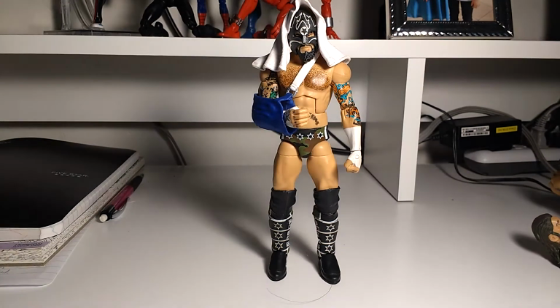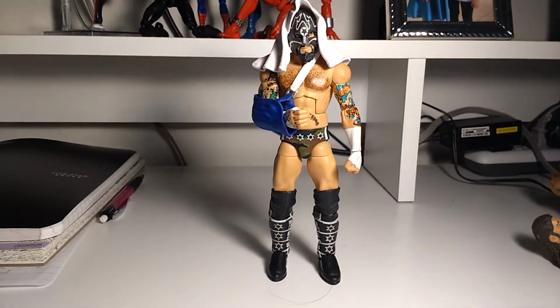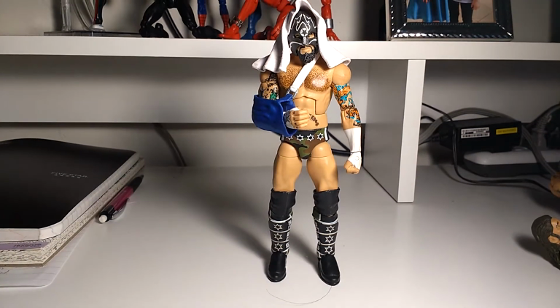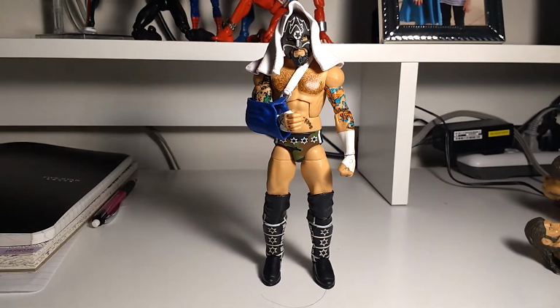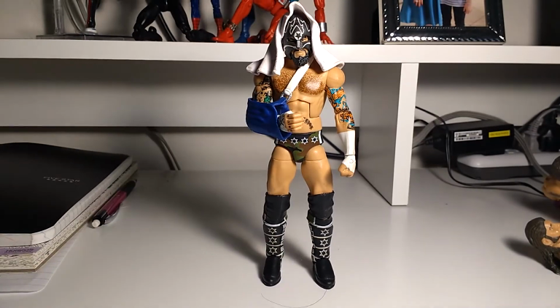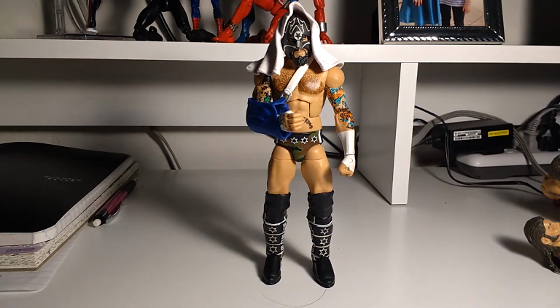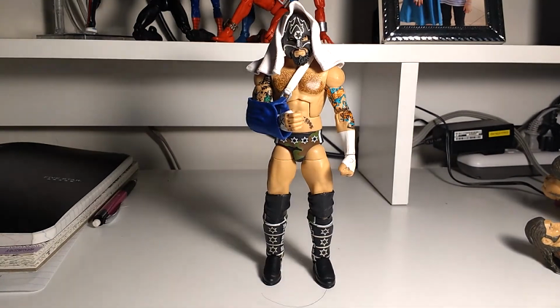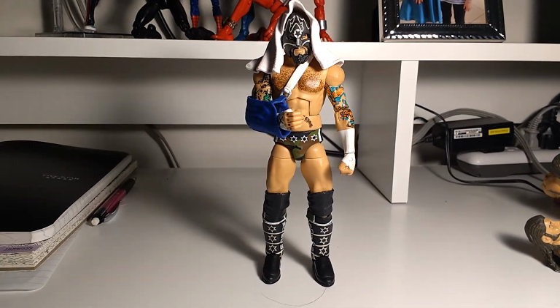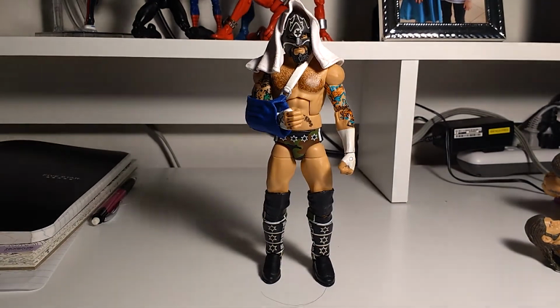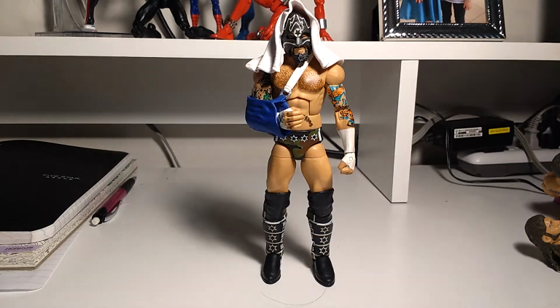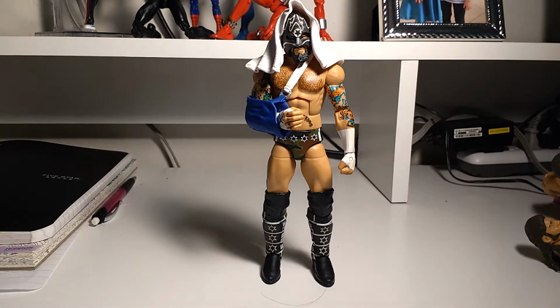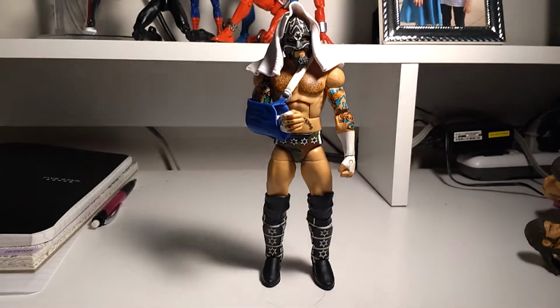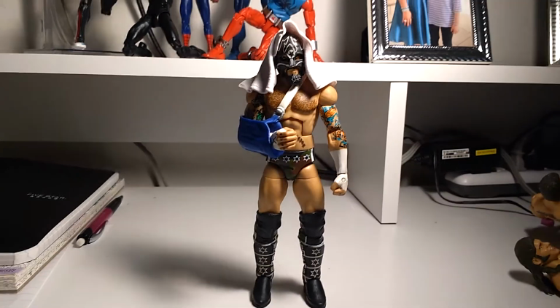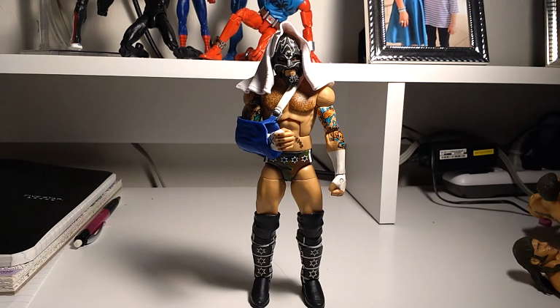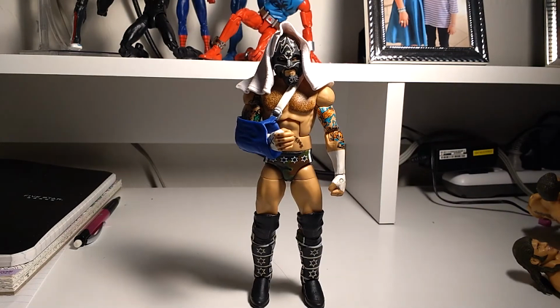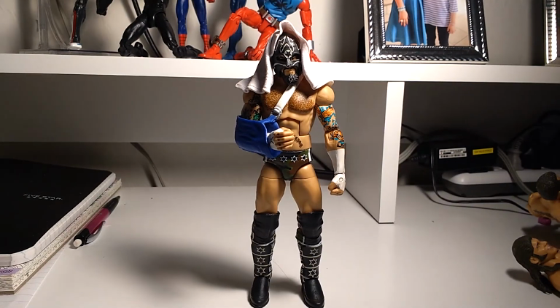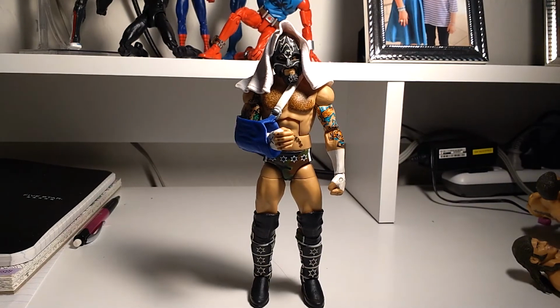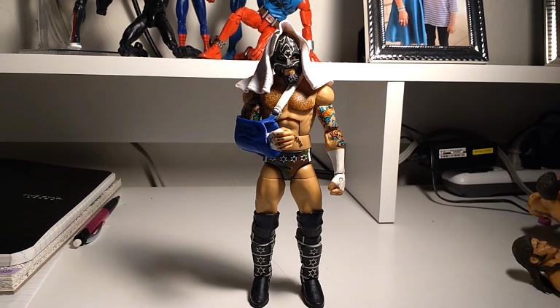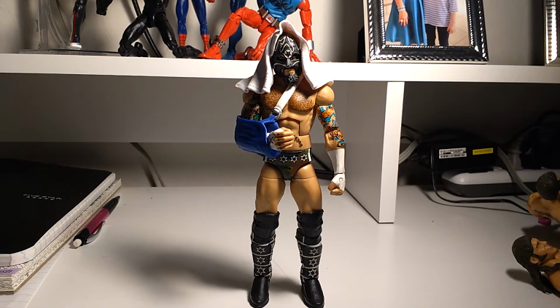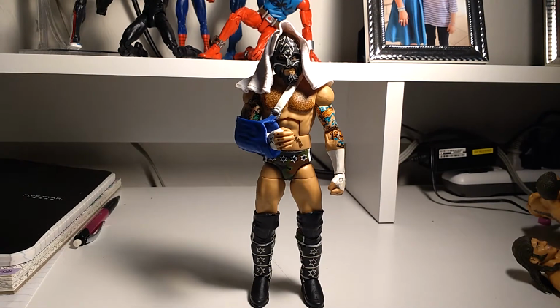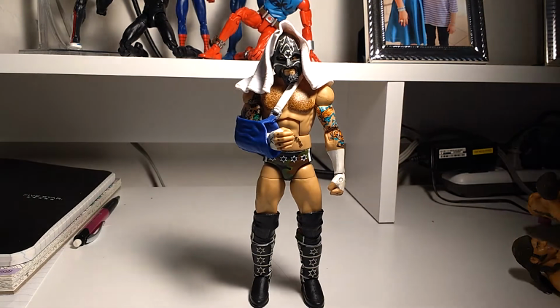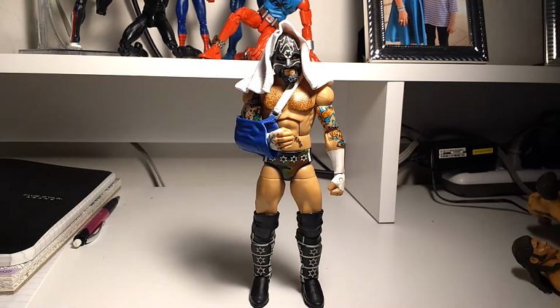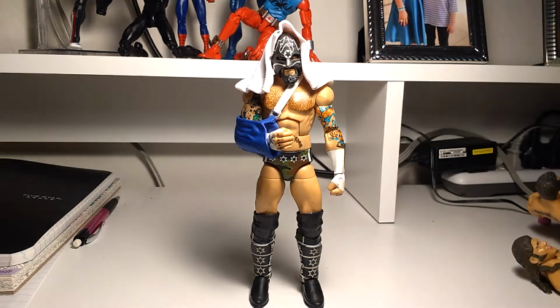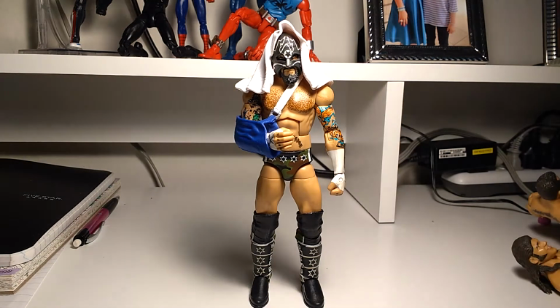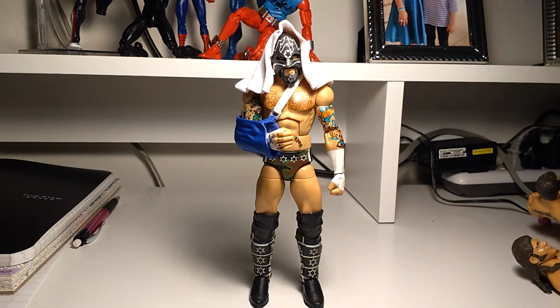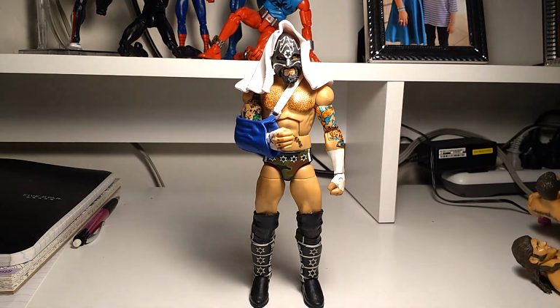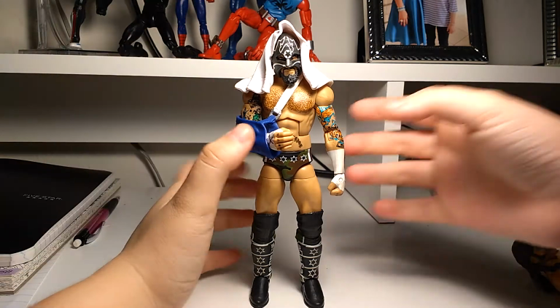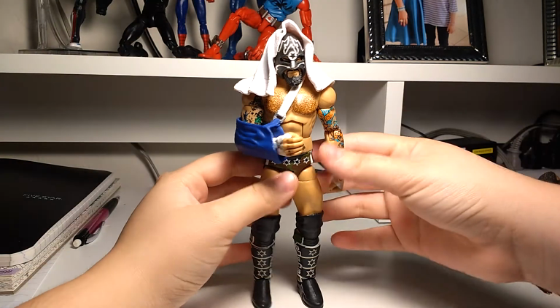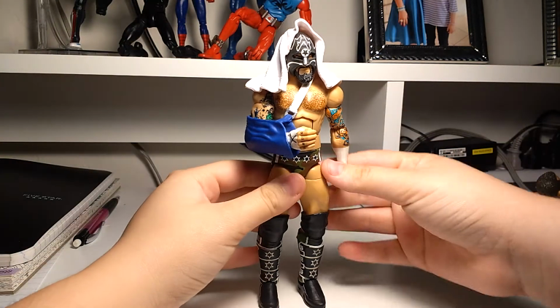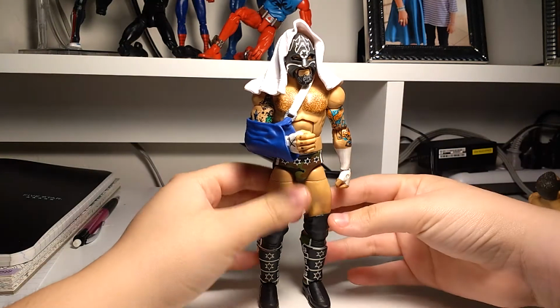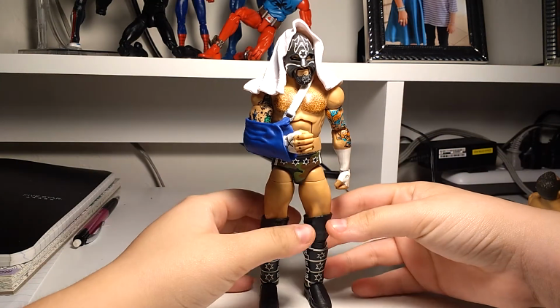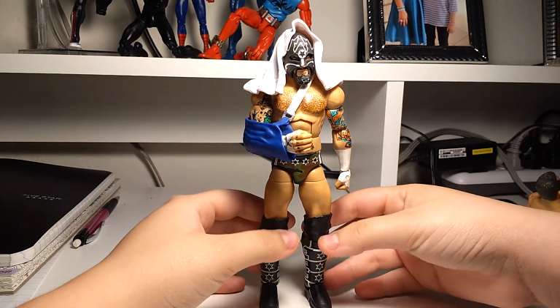Trying to get a good lighting angle here. Oh man, I really need another lamp. Anyway, I'll just keep it like this.